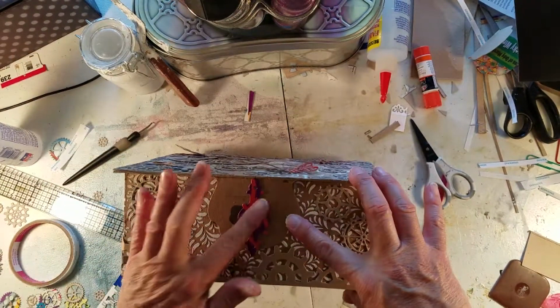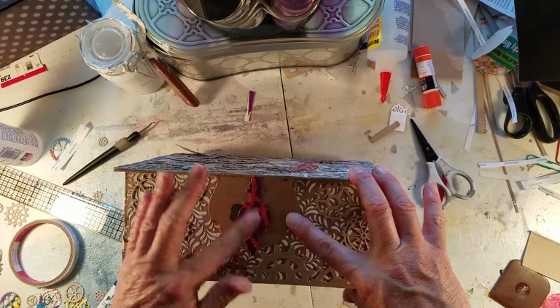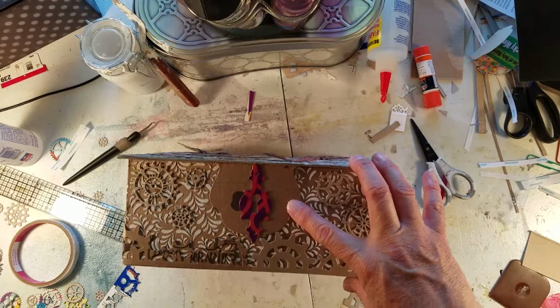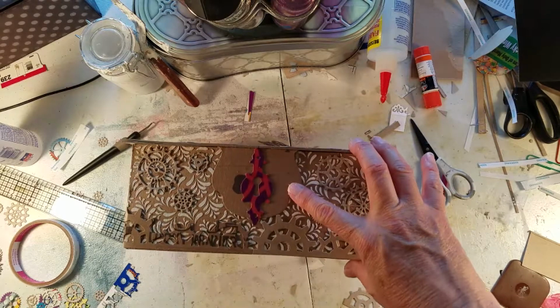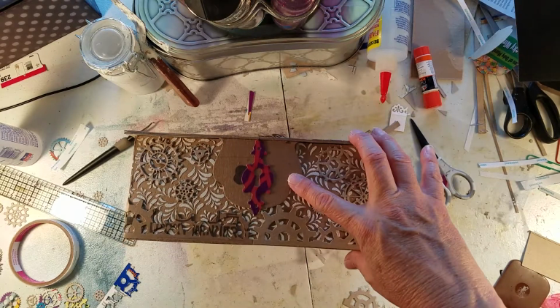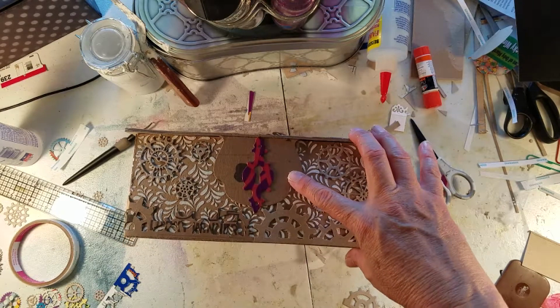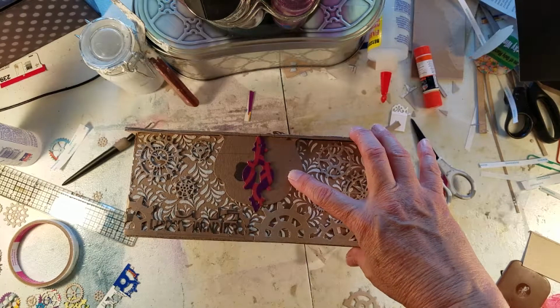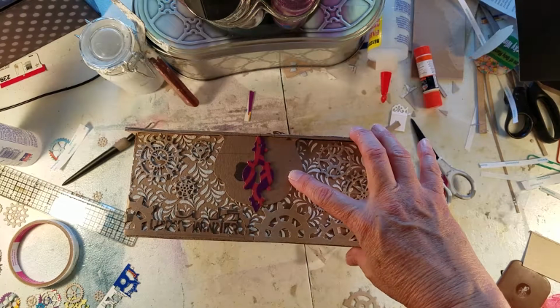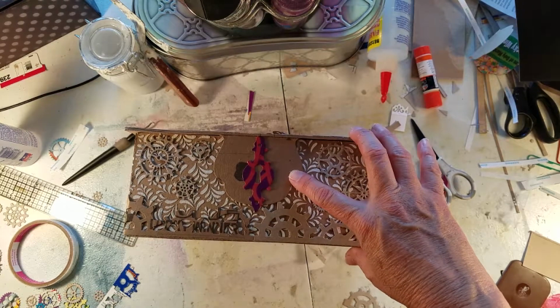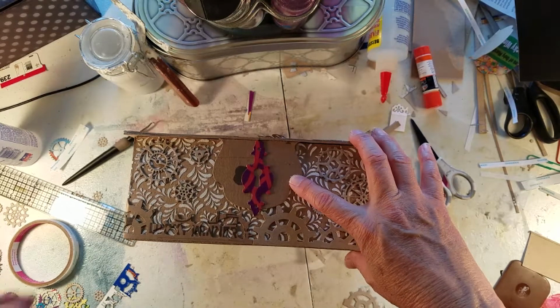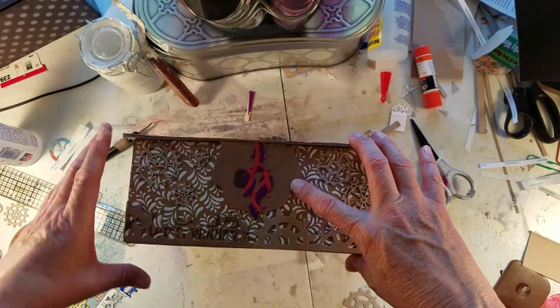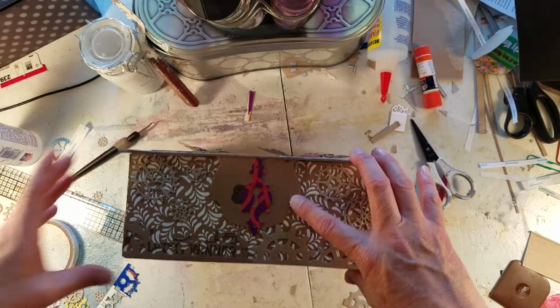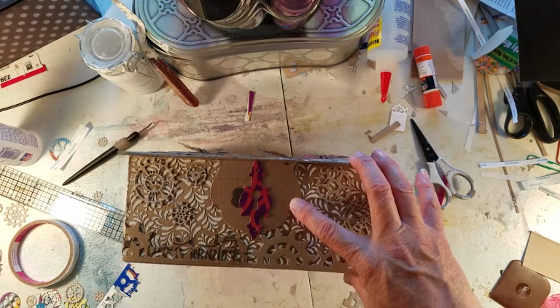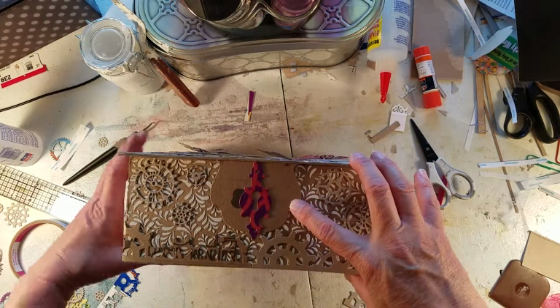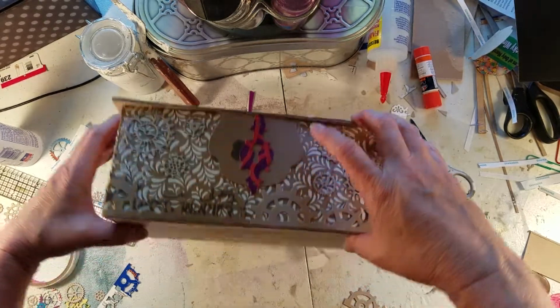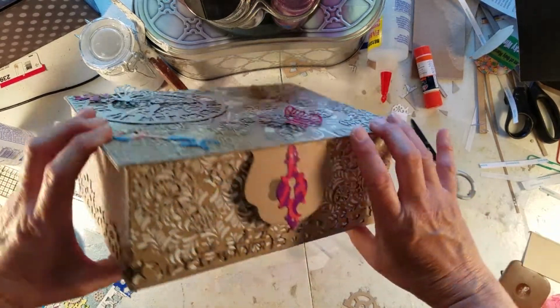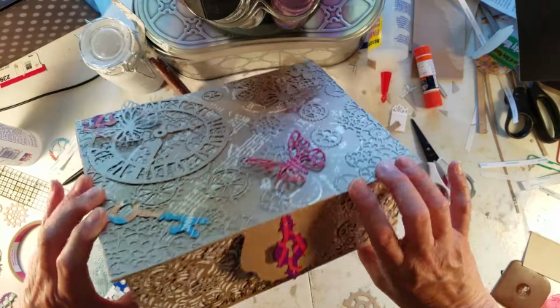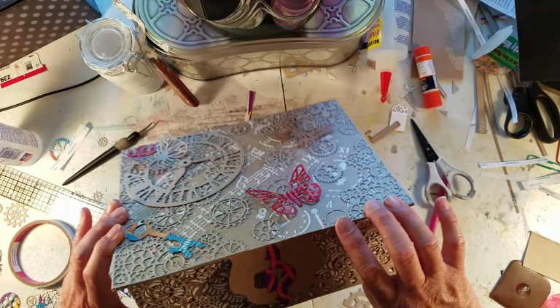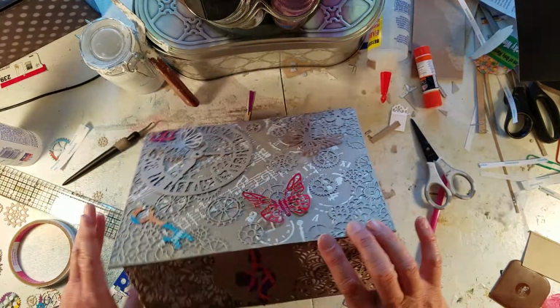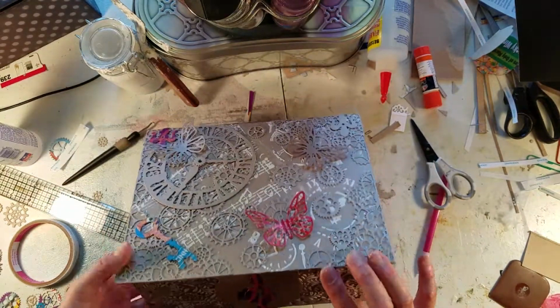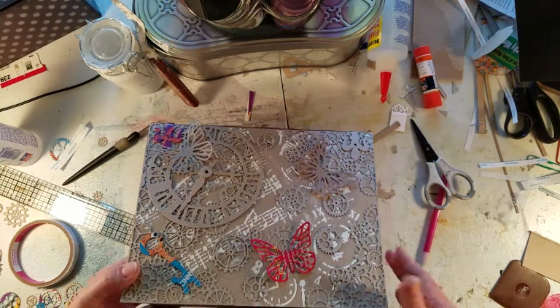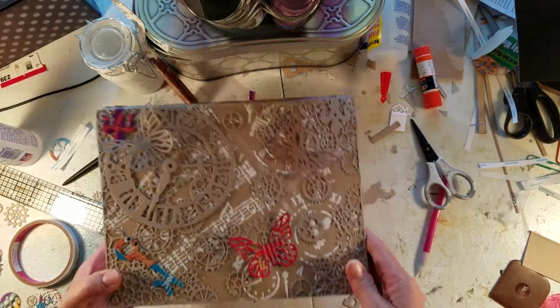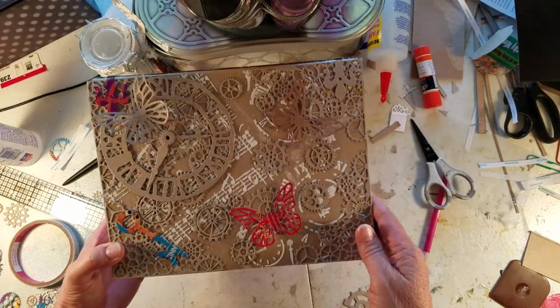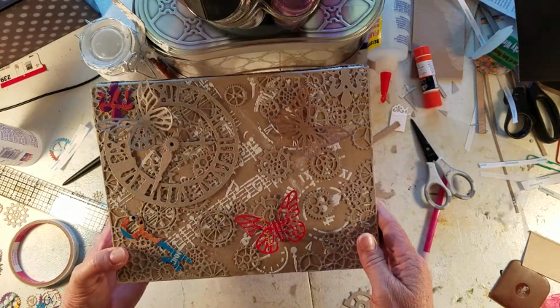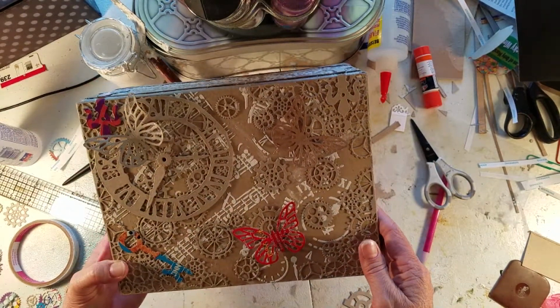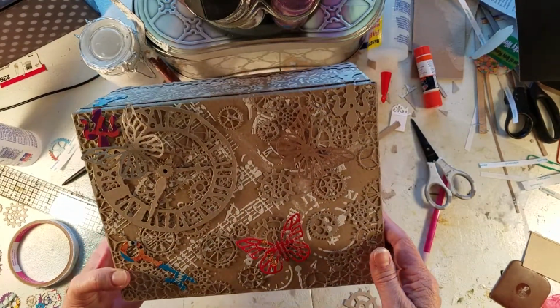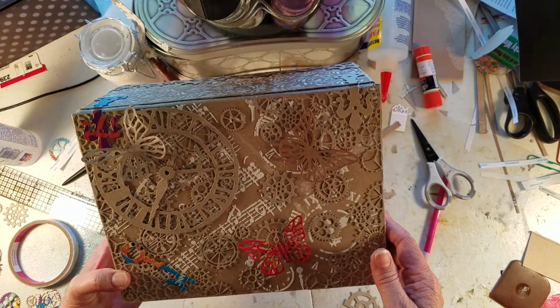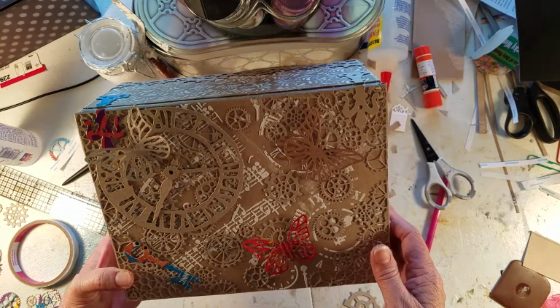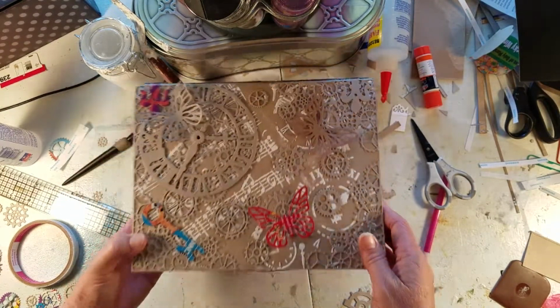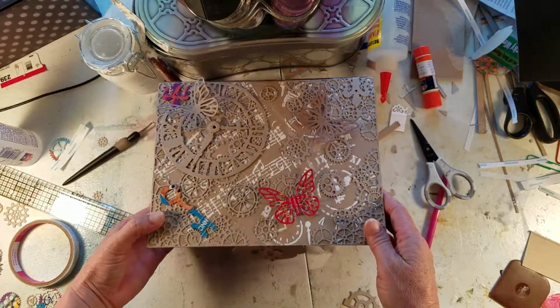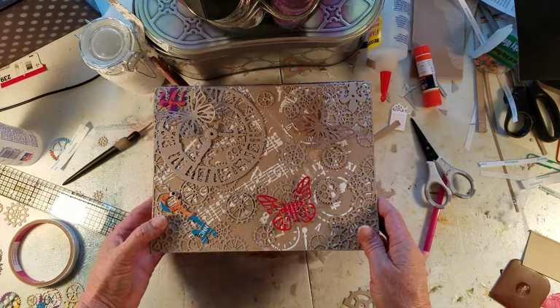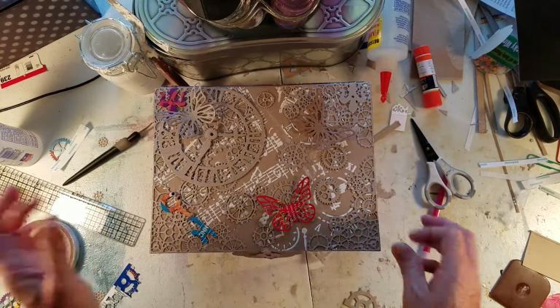Maybe I can cut out a couple more butterflies. Alright, so you guys have an idea, and next time I come back we'll go ahead and gesso it. Bye!